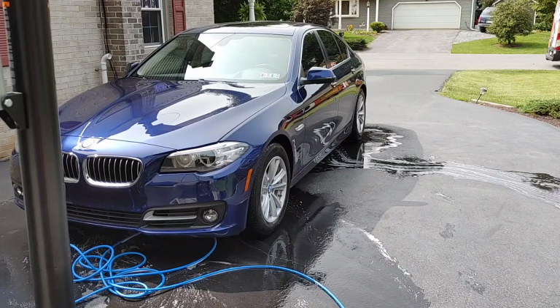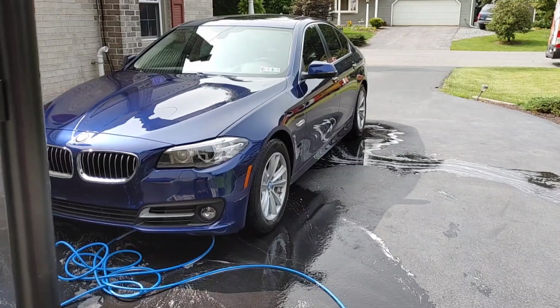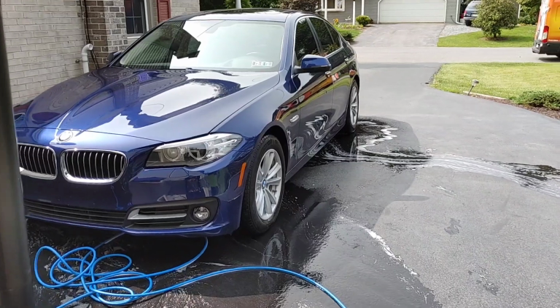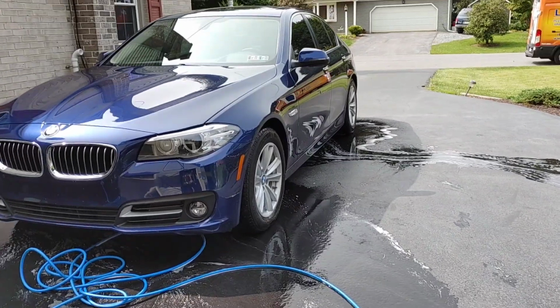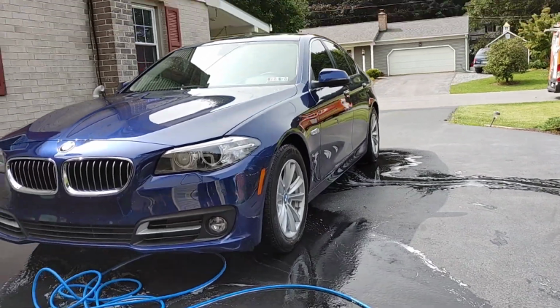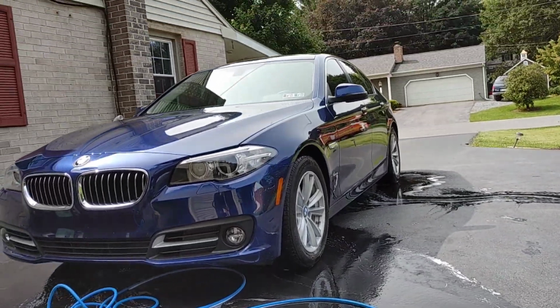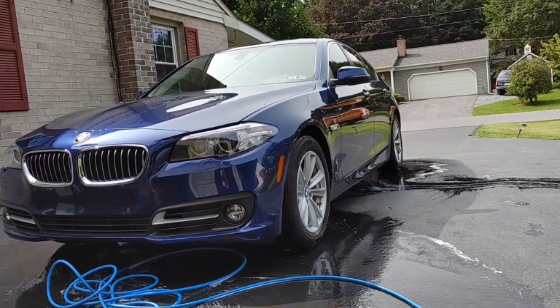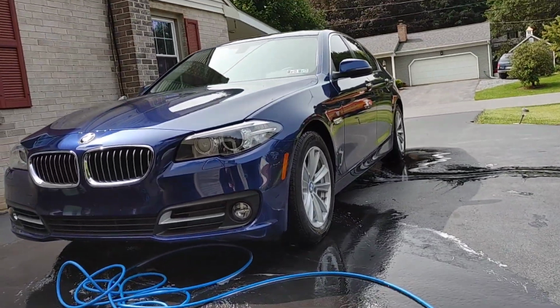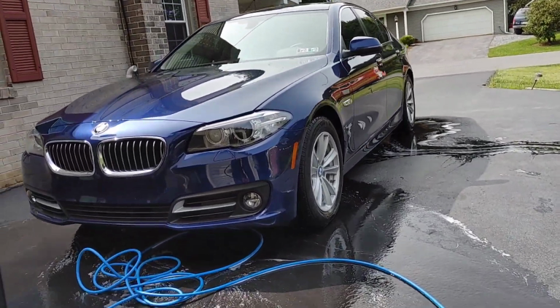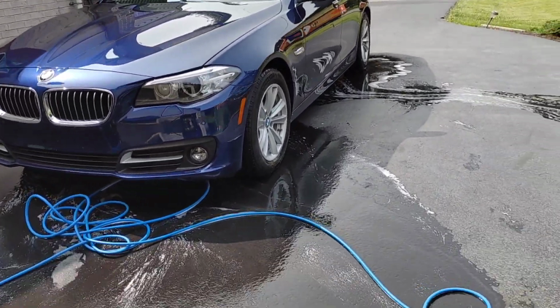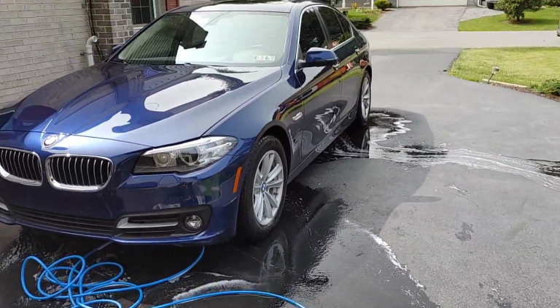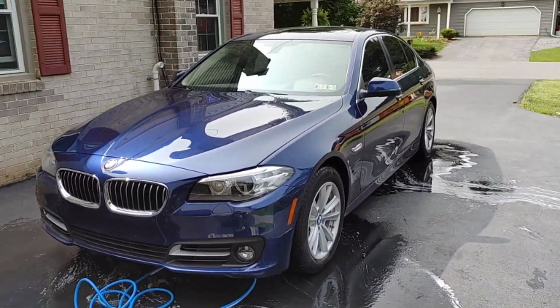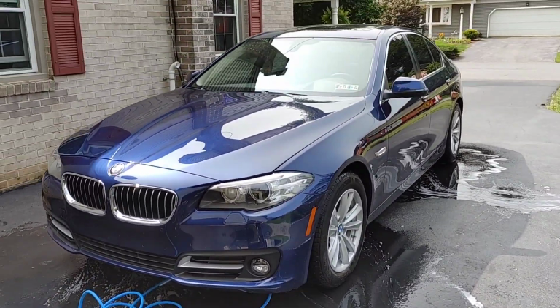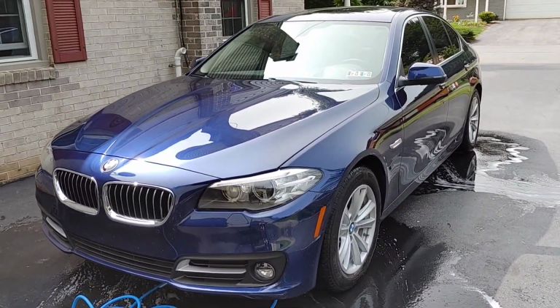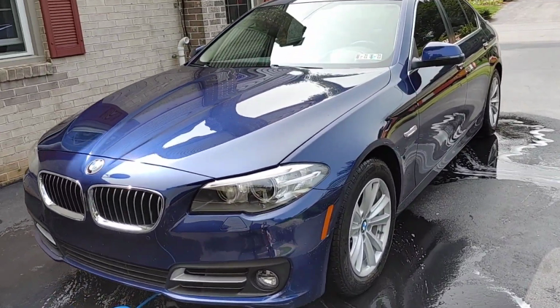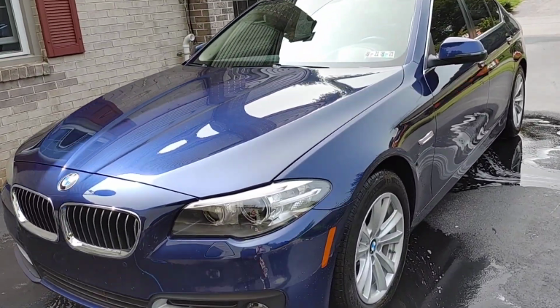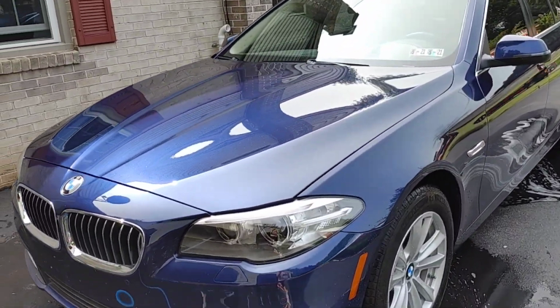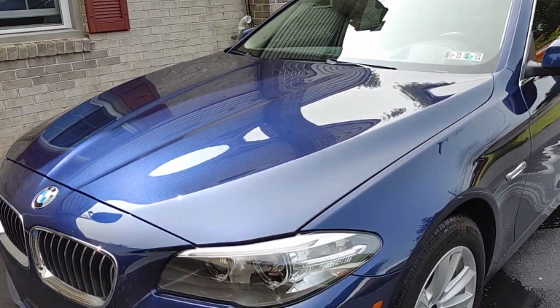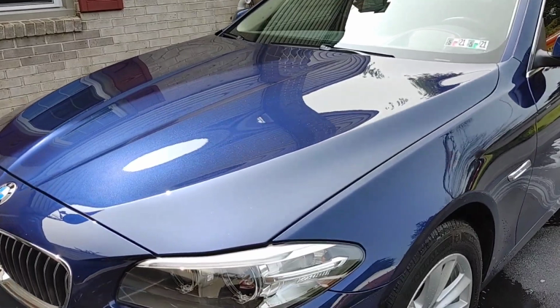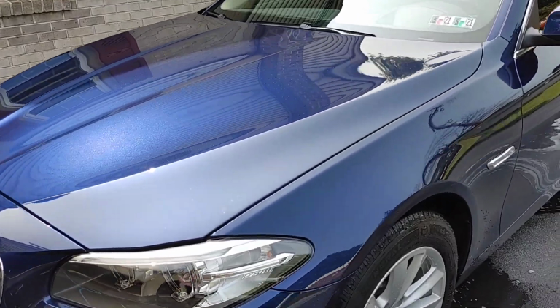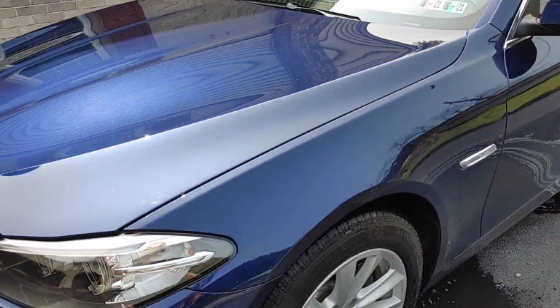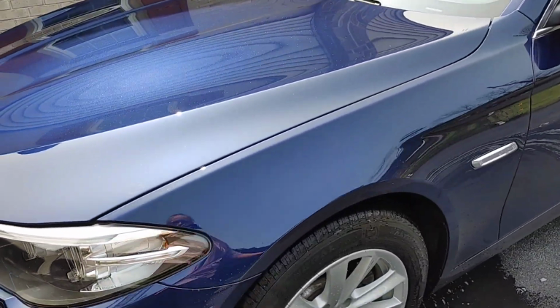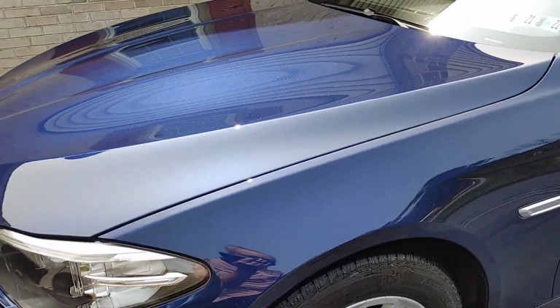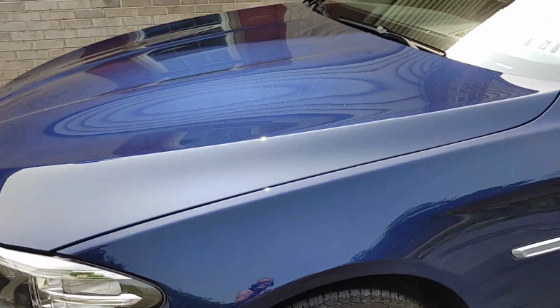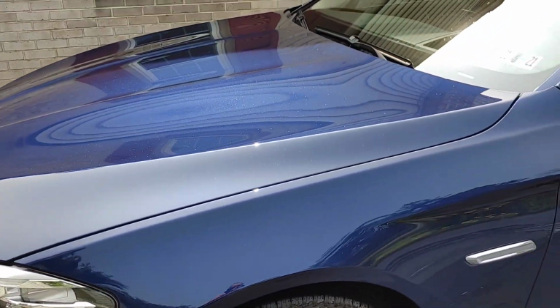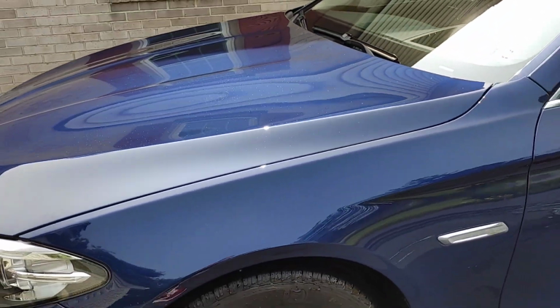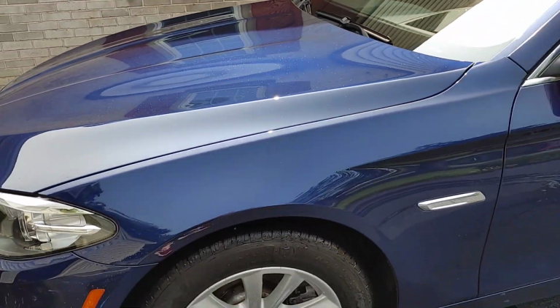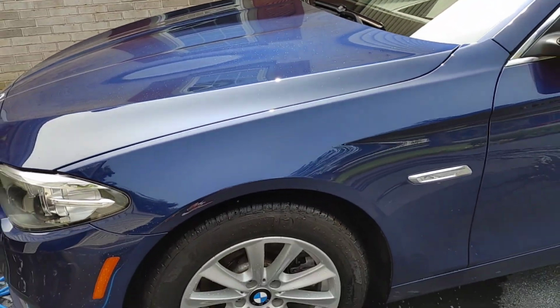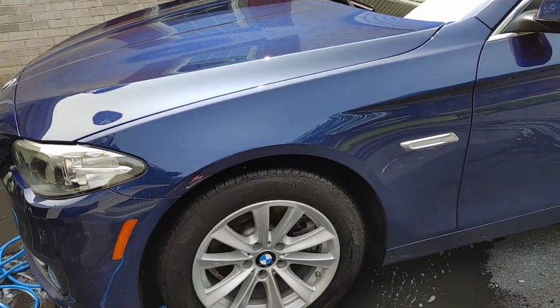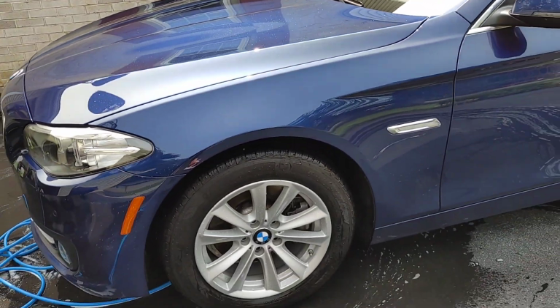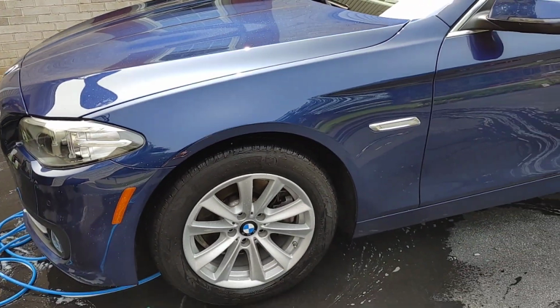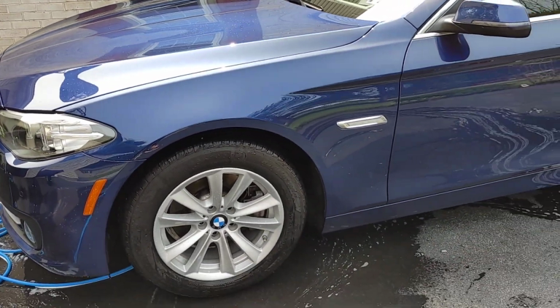Hey guys, Chelsea from Attention to Details, and if this car looks familiar, it's because I recently ceramic coated it for my customer with Owner's Pride.